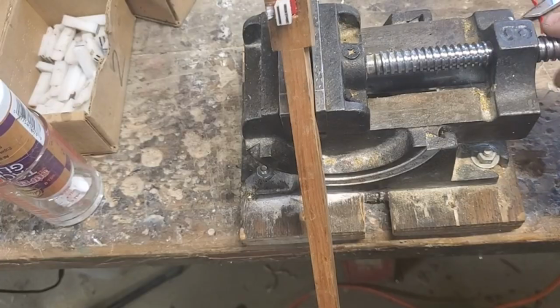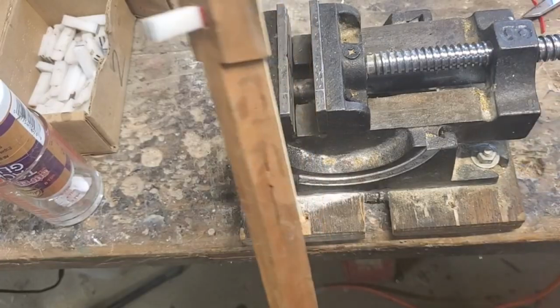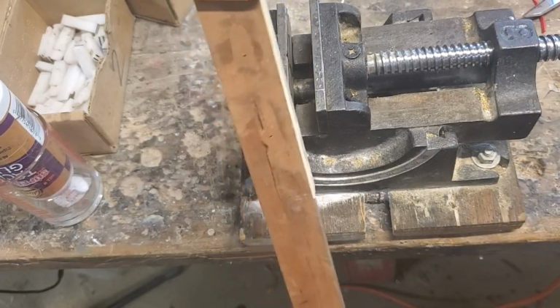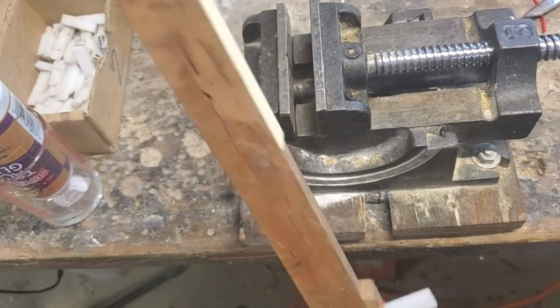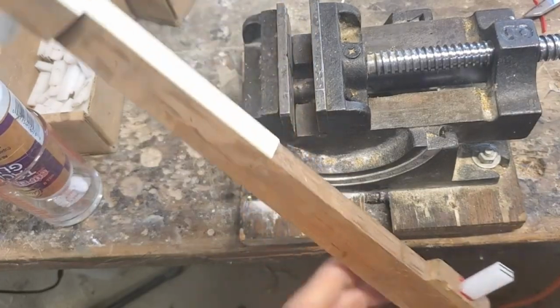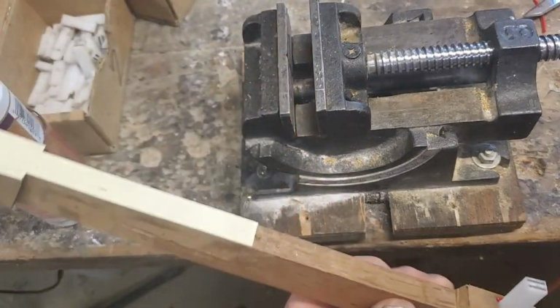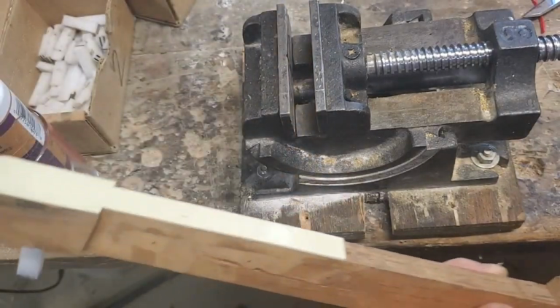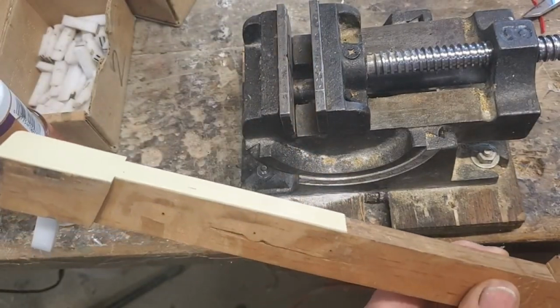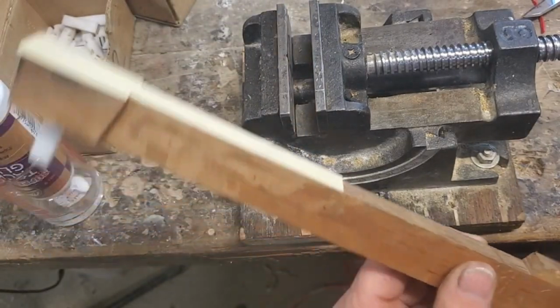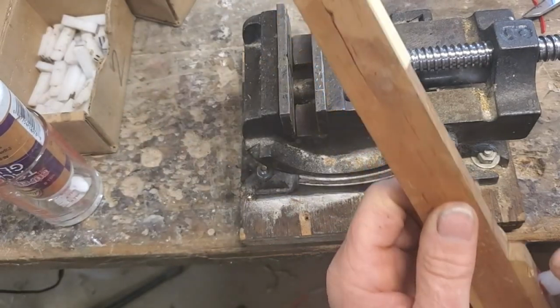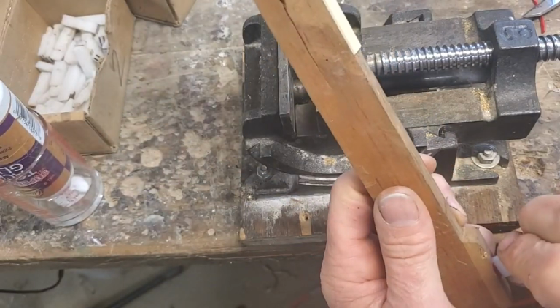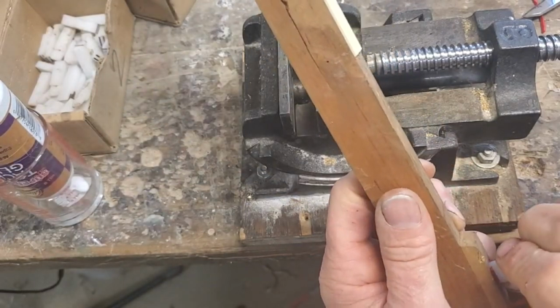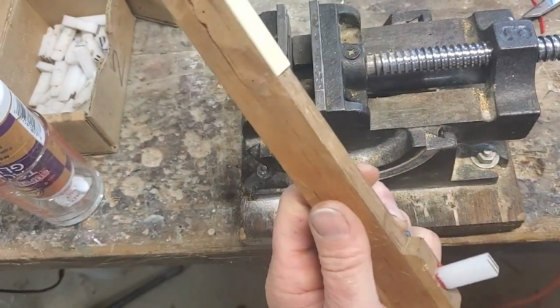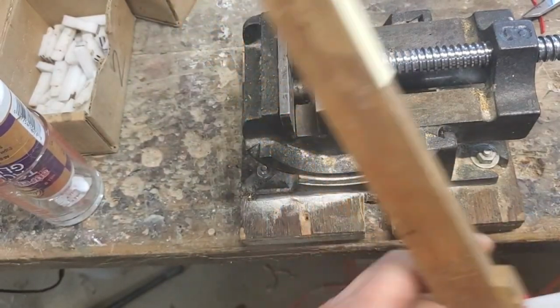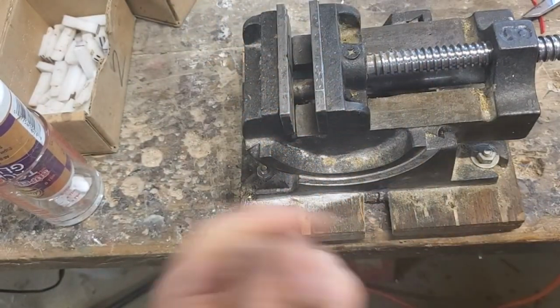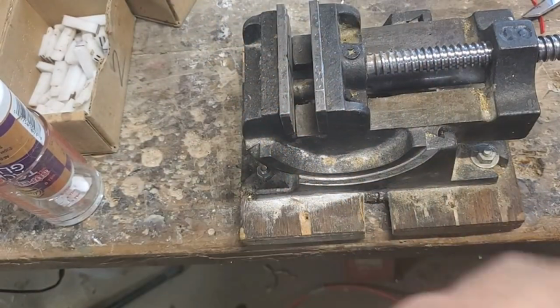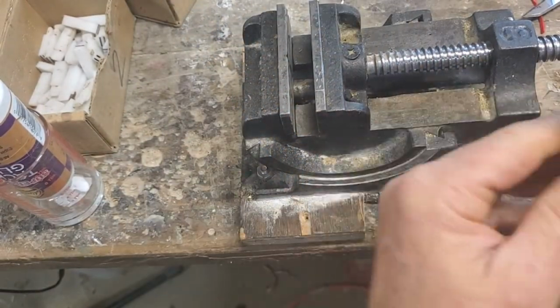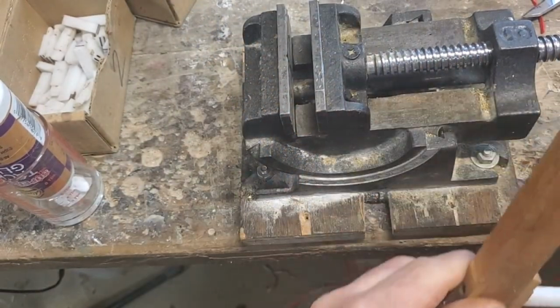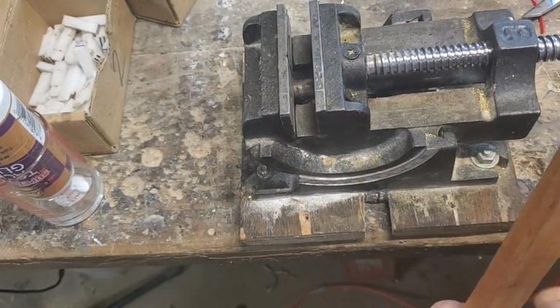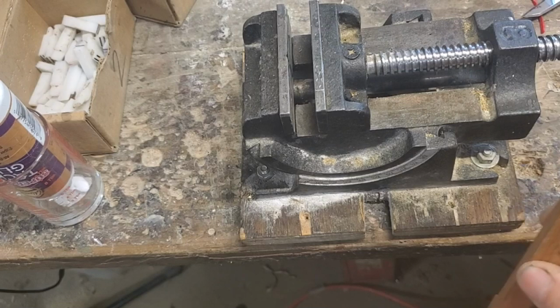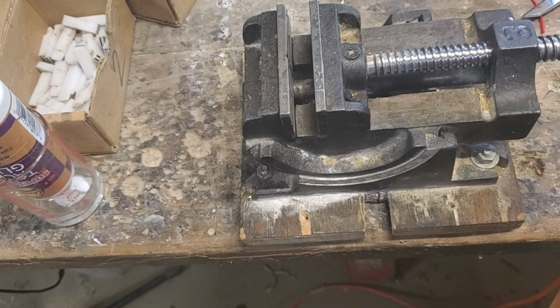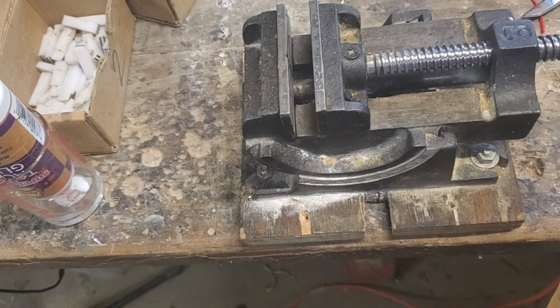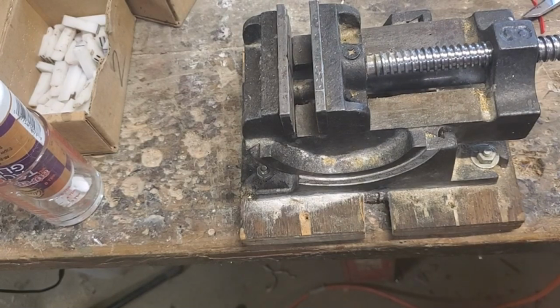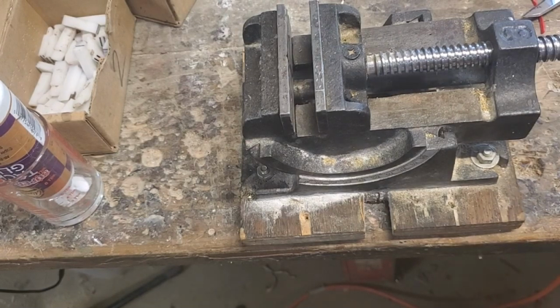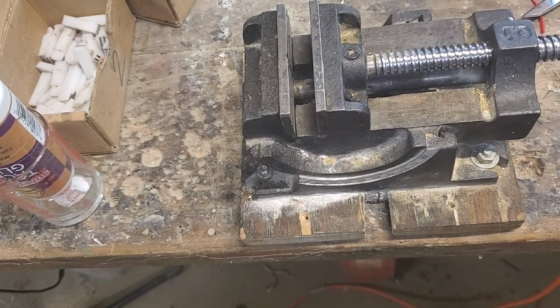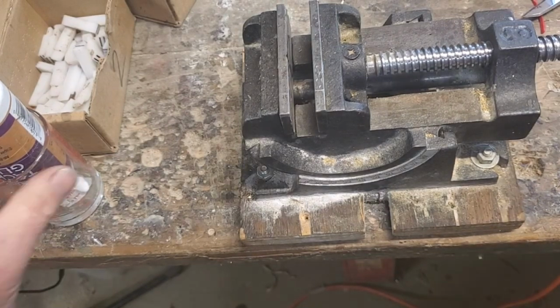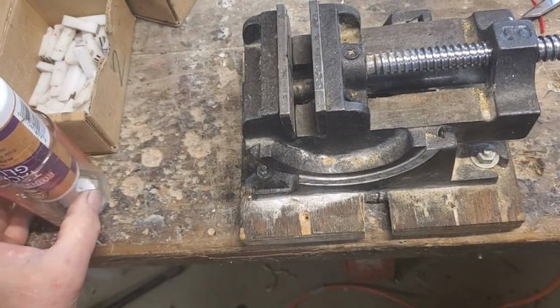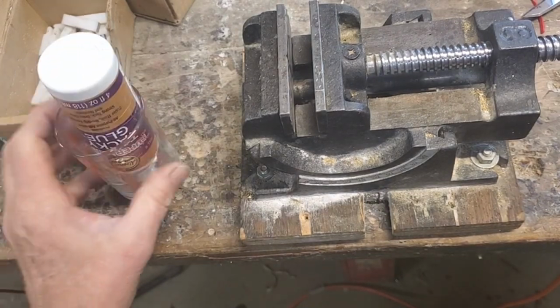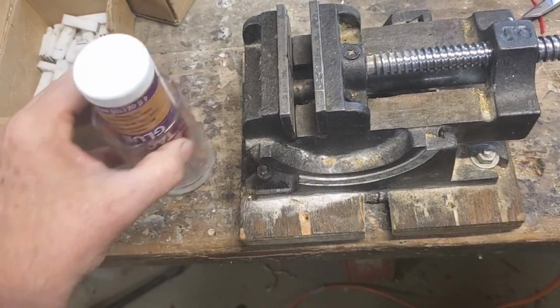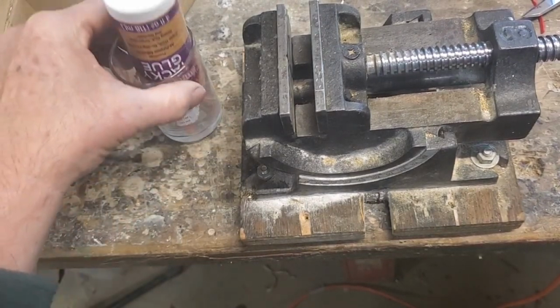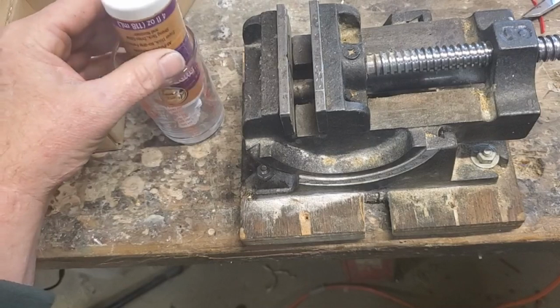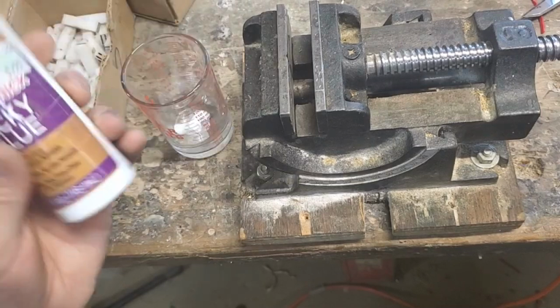I'm going to play with this method for a while and see how it works out. It's probably a little slower than having all the keys in the clamp and just changing your hand position as you go, but I think I like this better — I'm not really in a terrible rush.